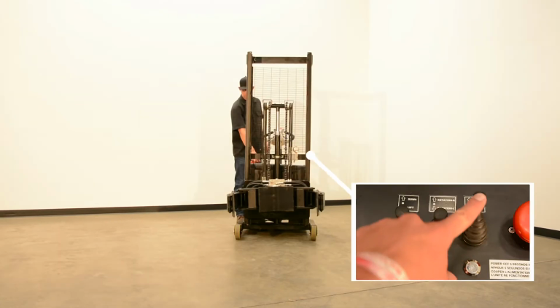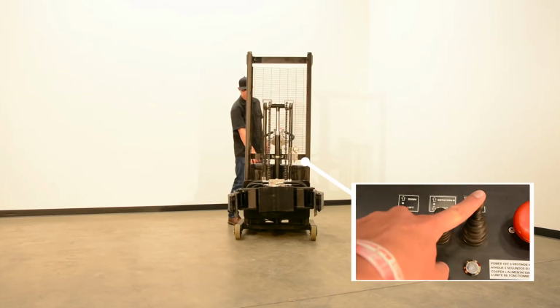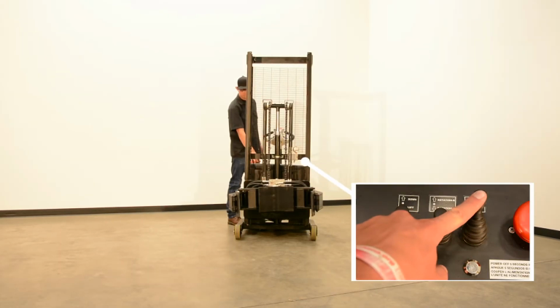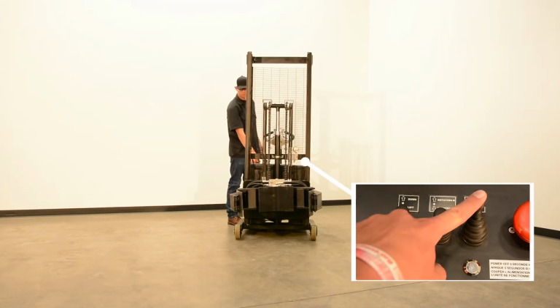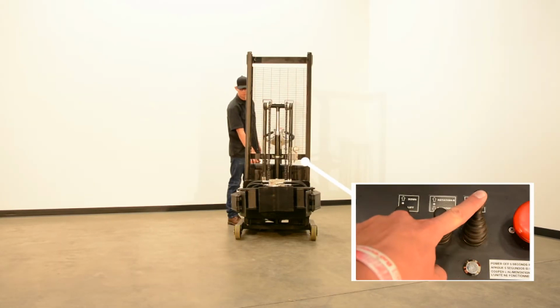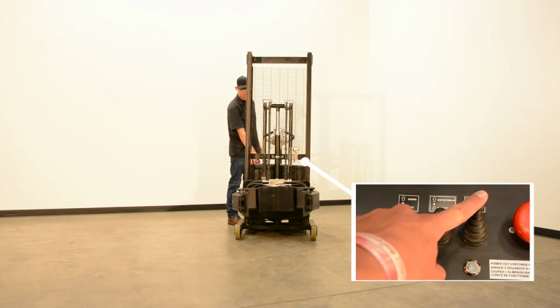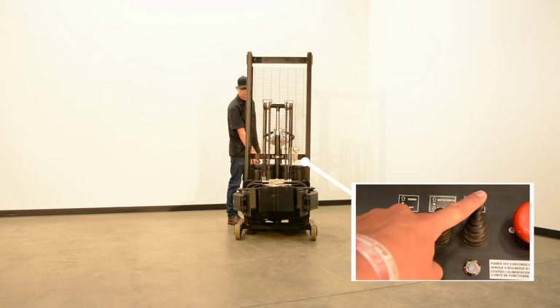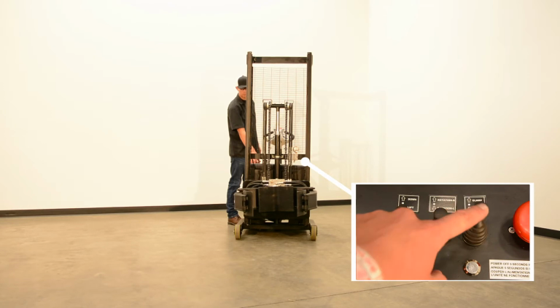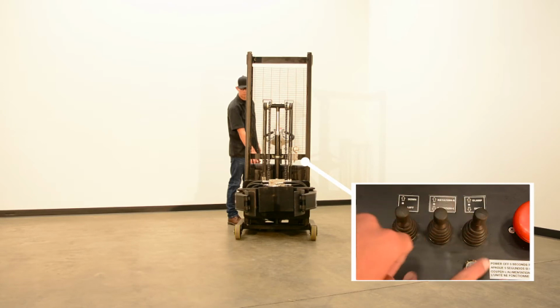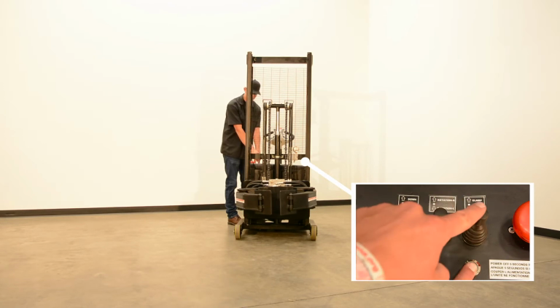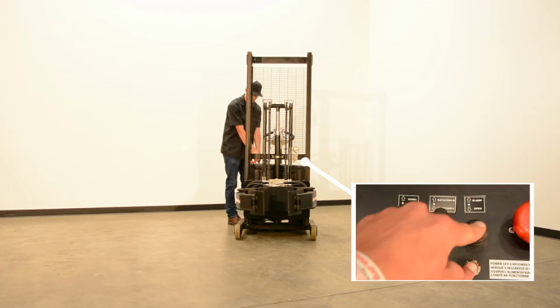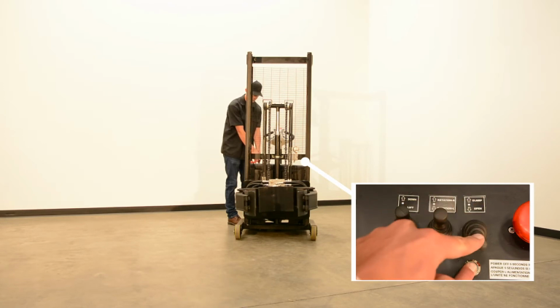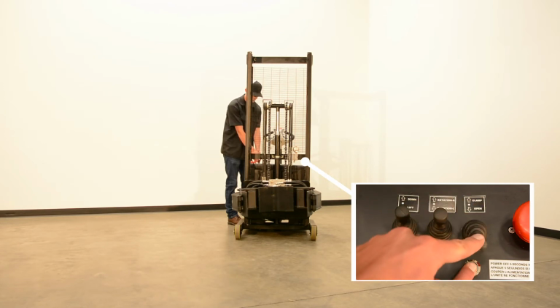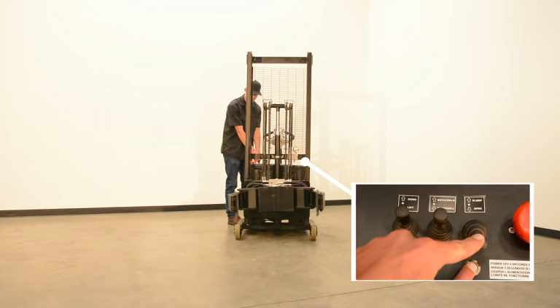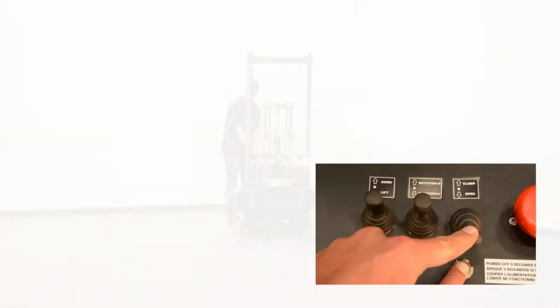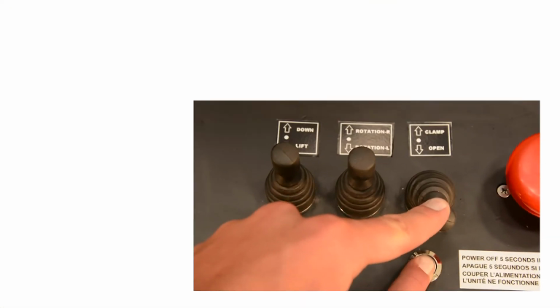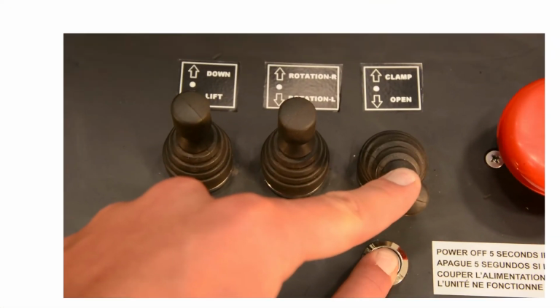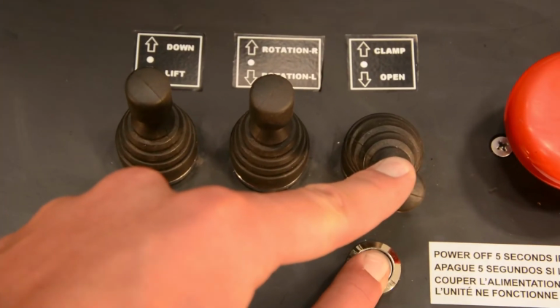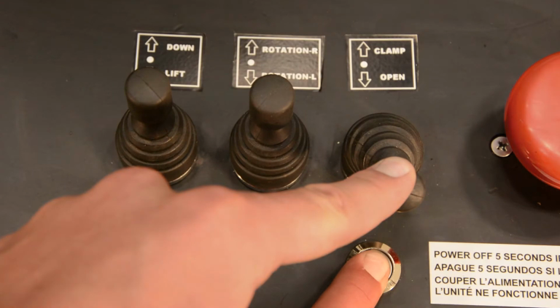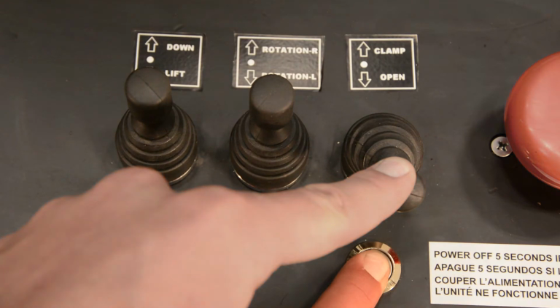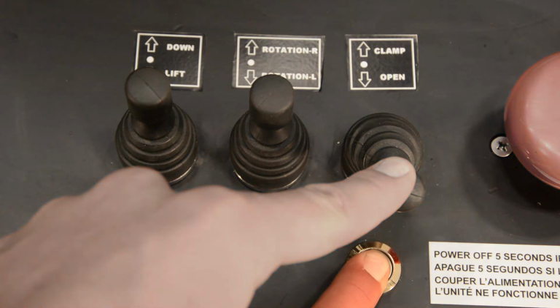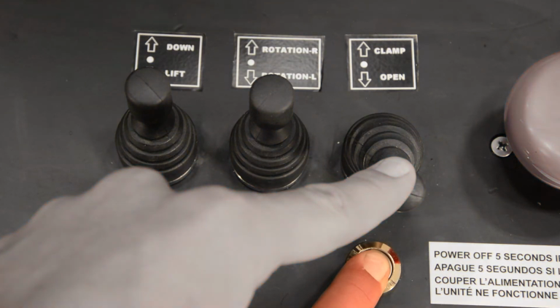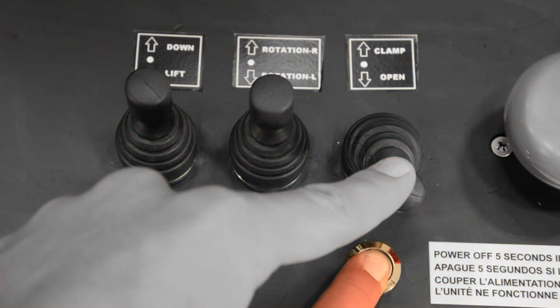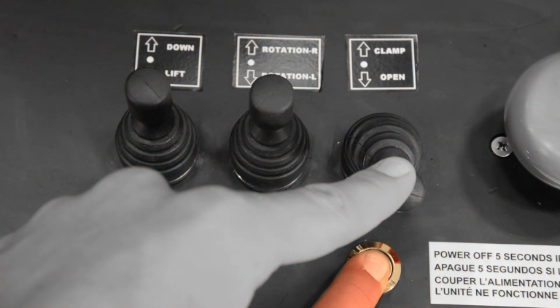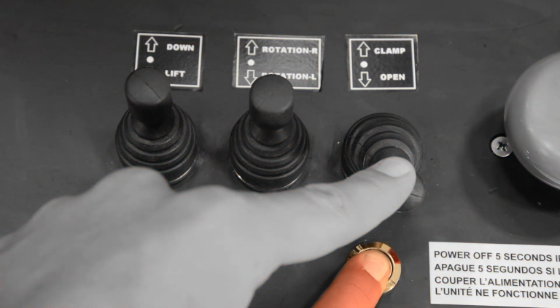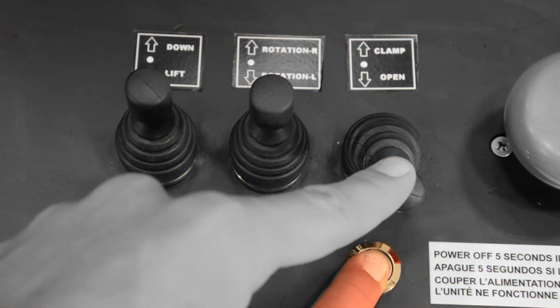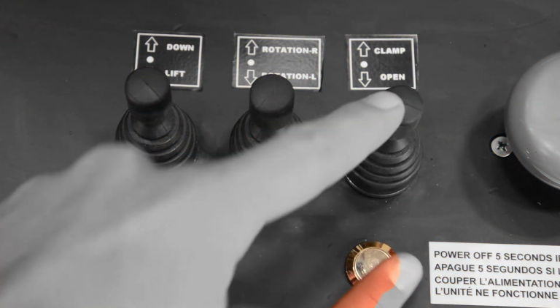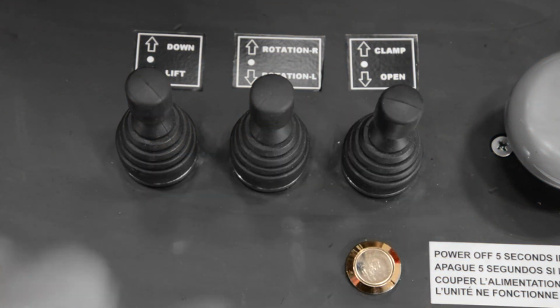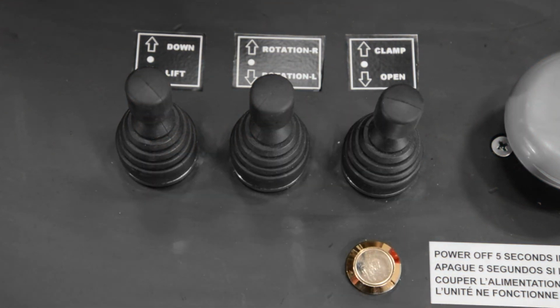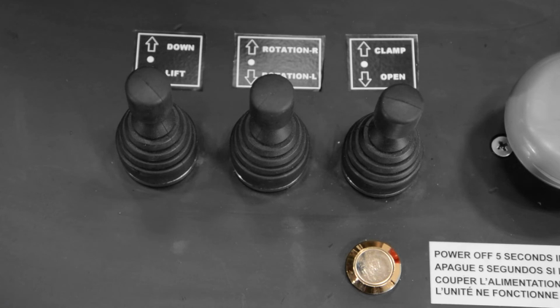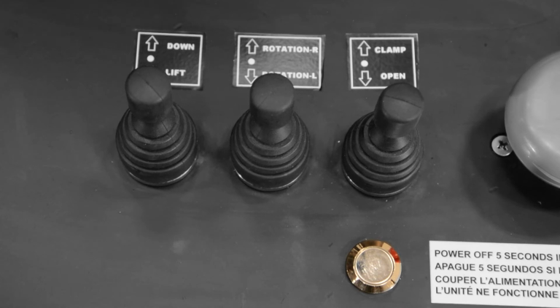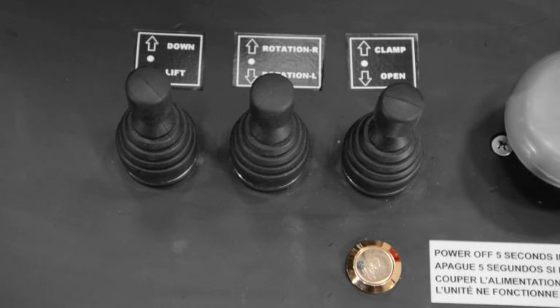The clamp on the unit can only be opened and closed with a switch on the dashboard. Note that you must be holding down the button next to the switches while using the open switch in order for the unit's clamp to open.